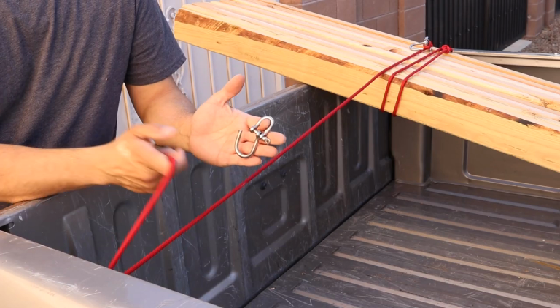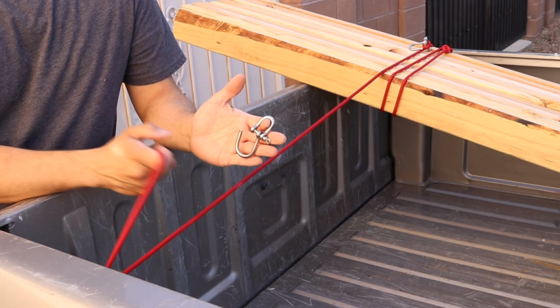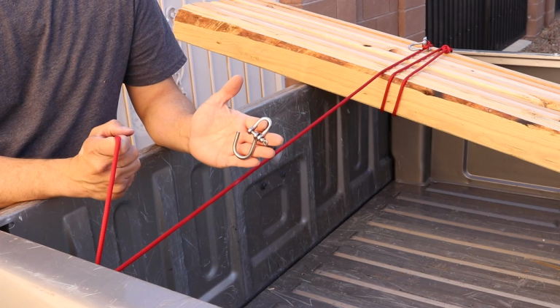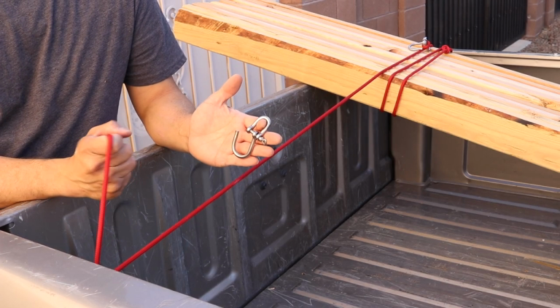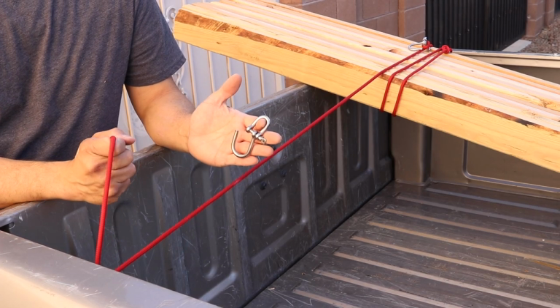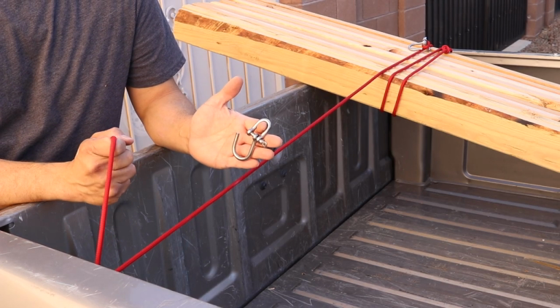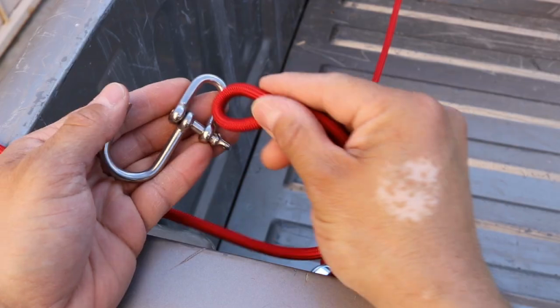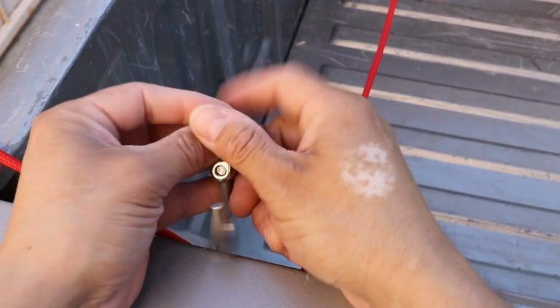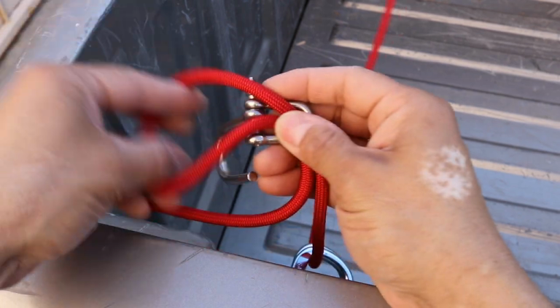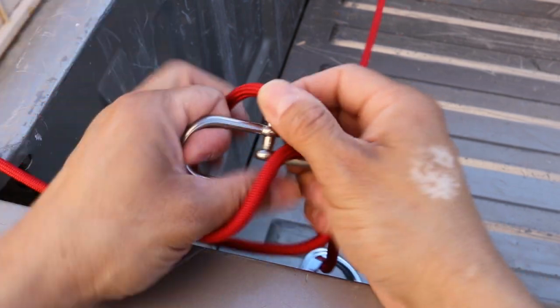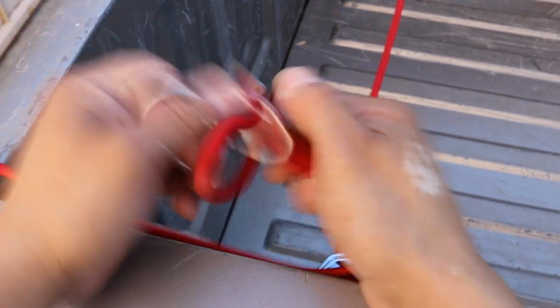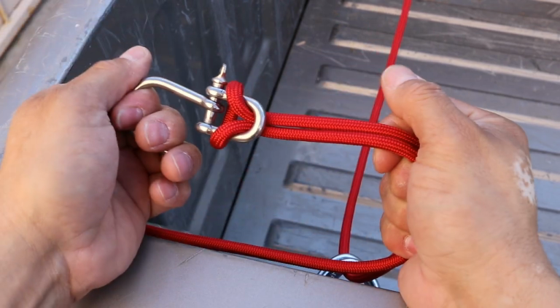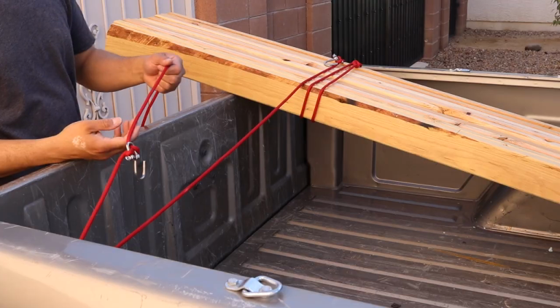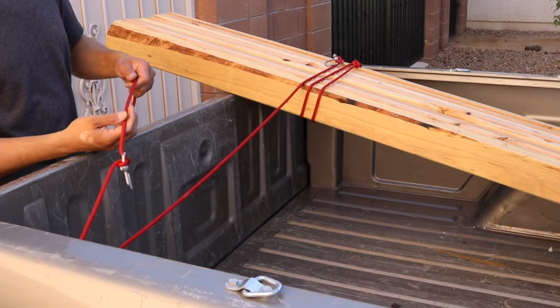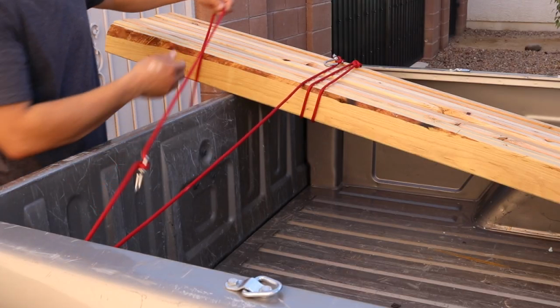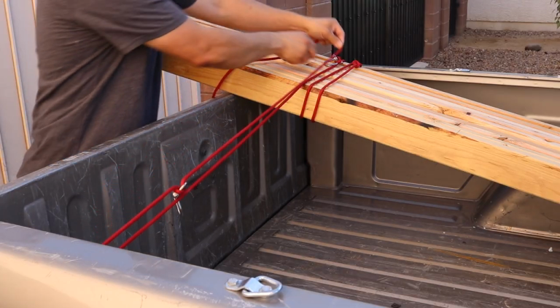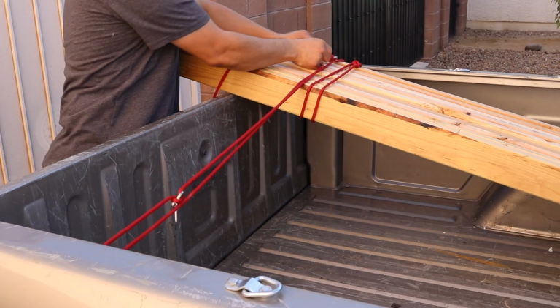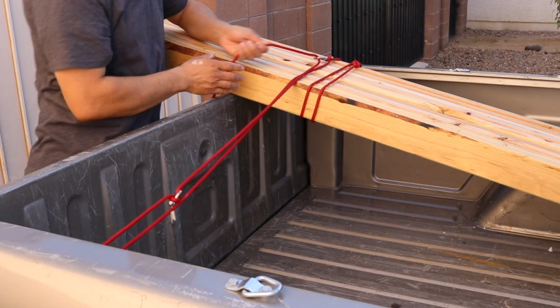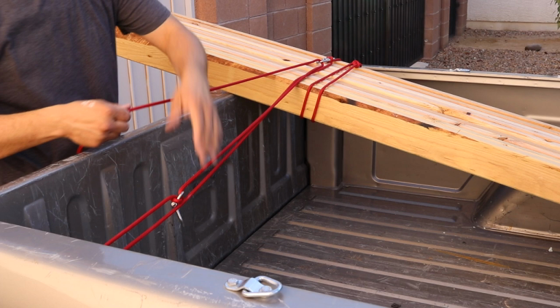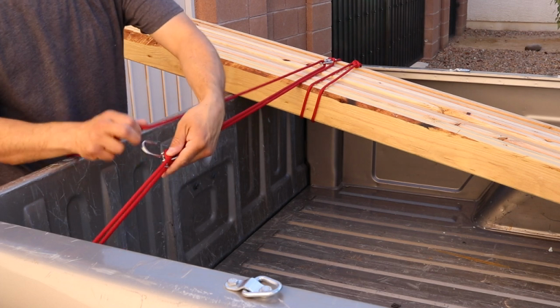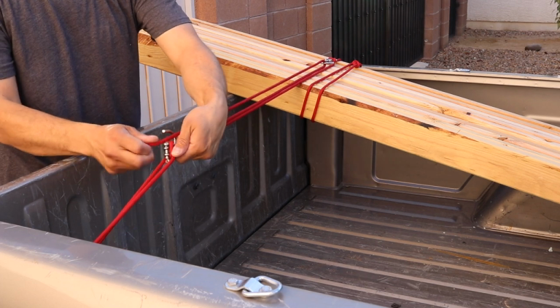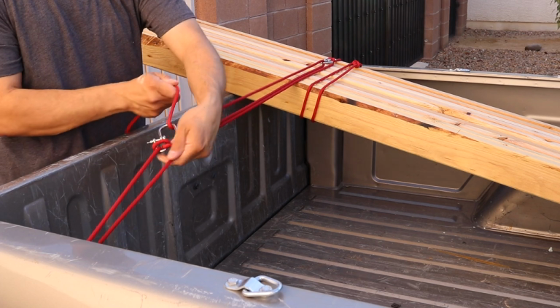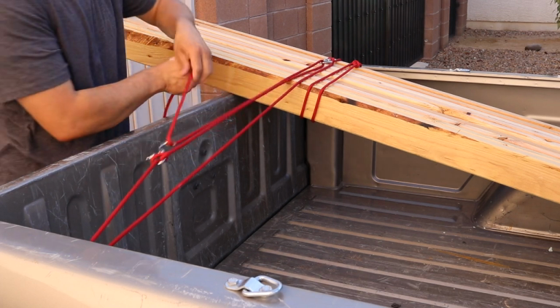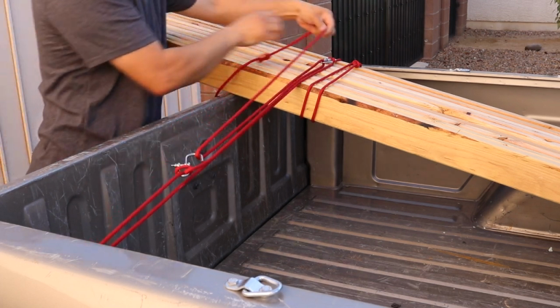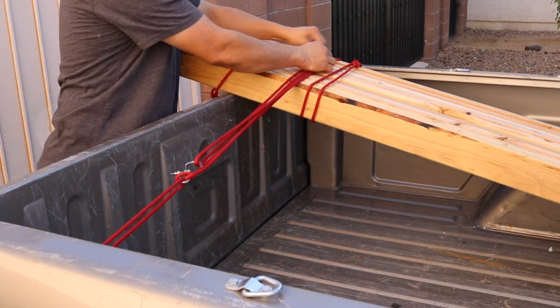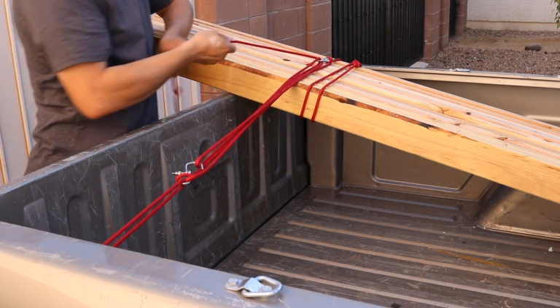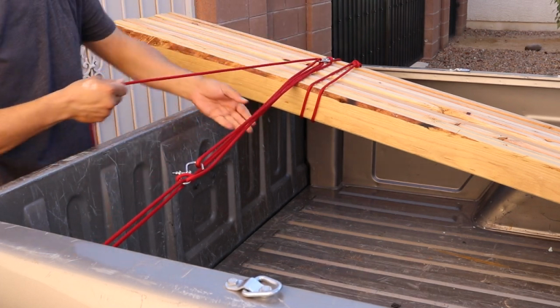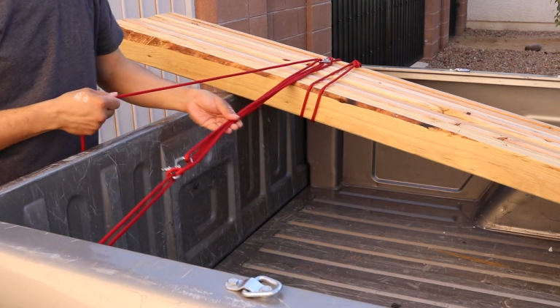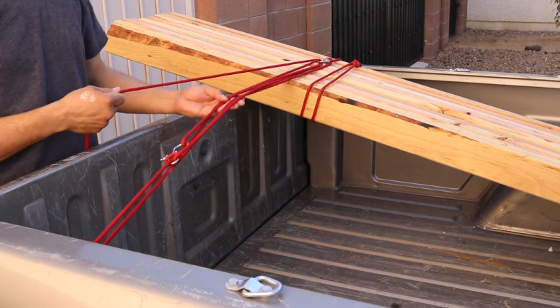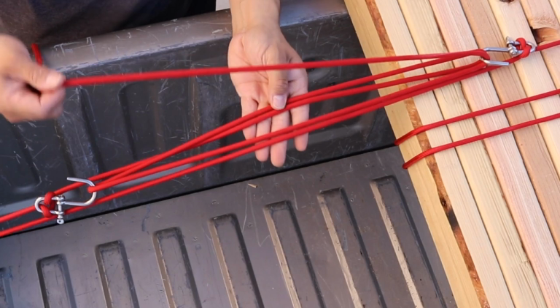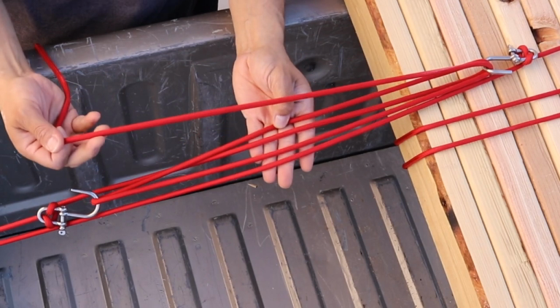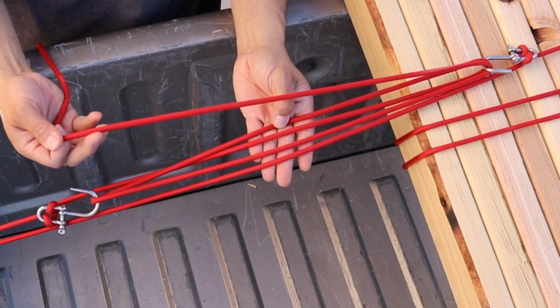And then on the side I'm going to pull, I'm going to install another shackle. Now I take my rope and I hook once, twice, three times, and now I have a four to one advantage.